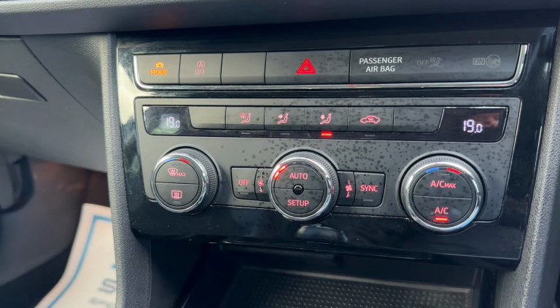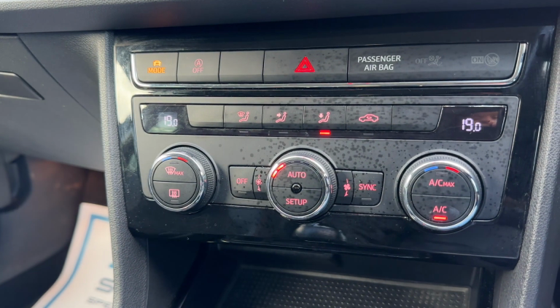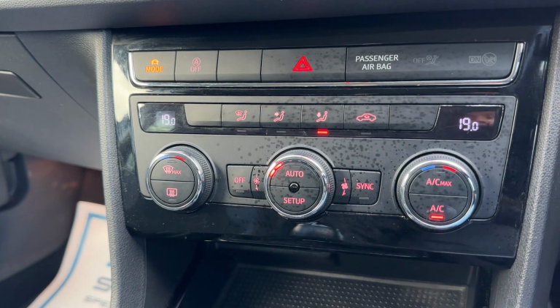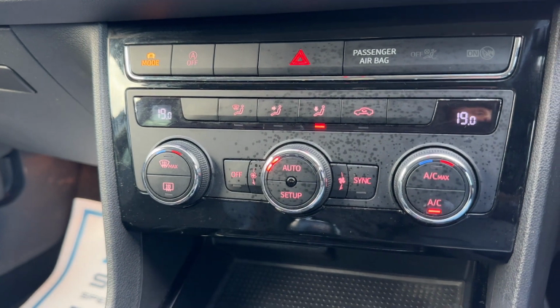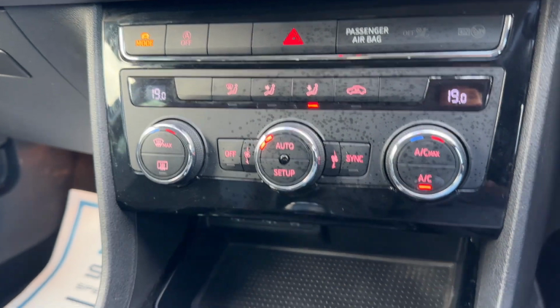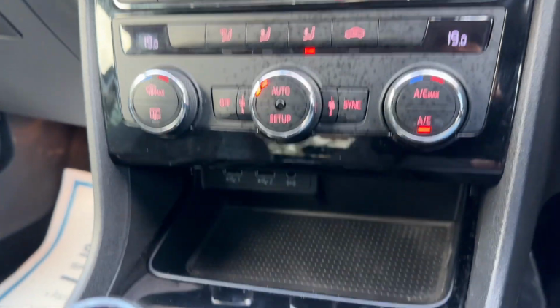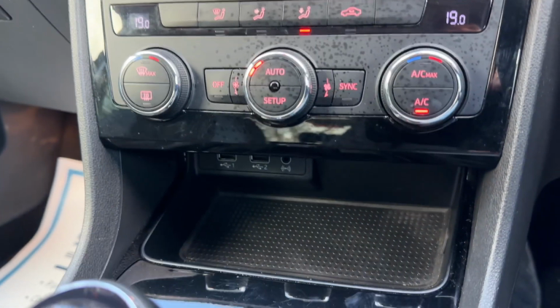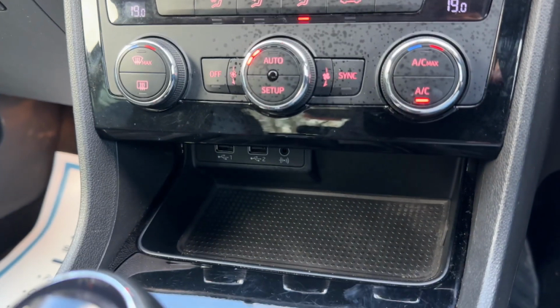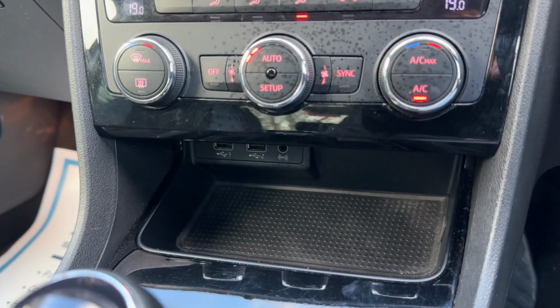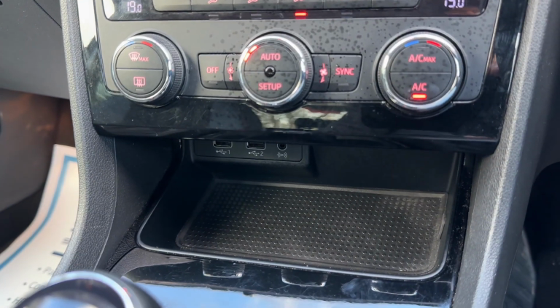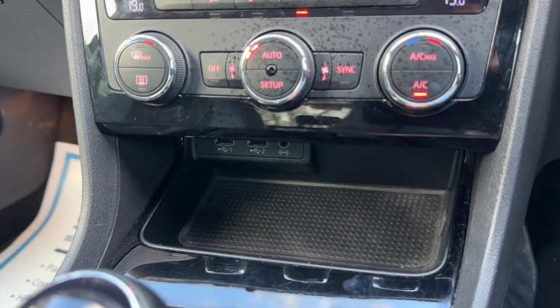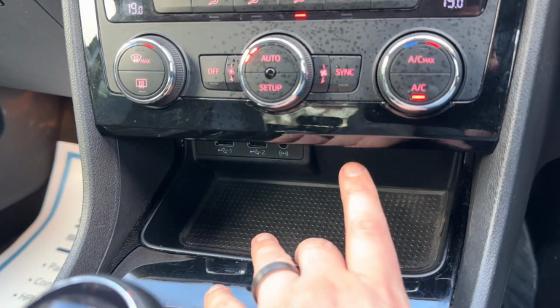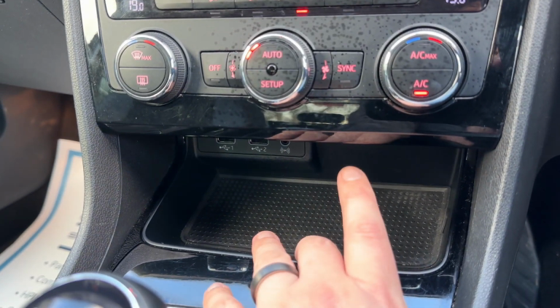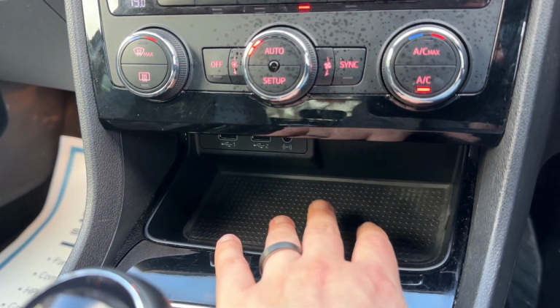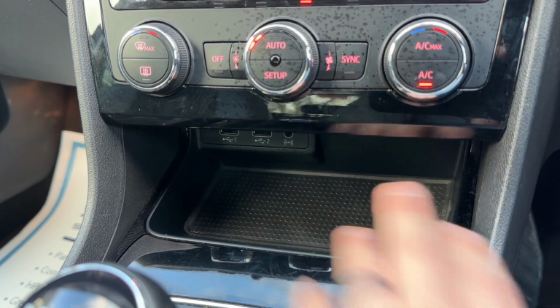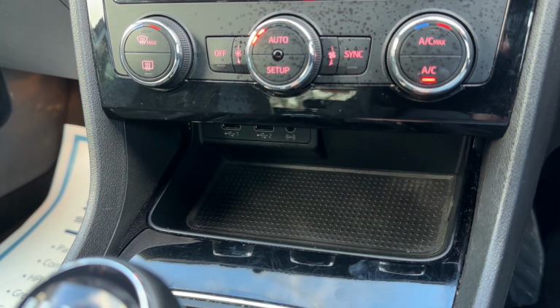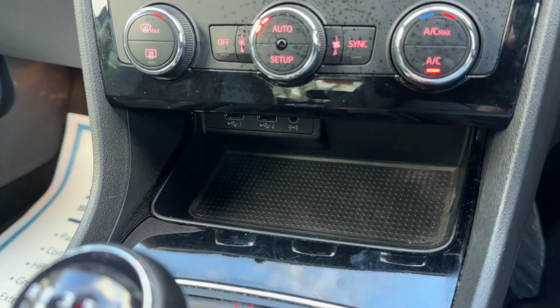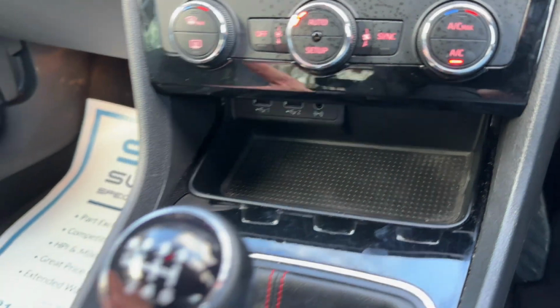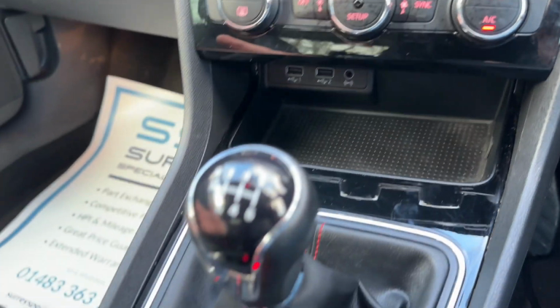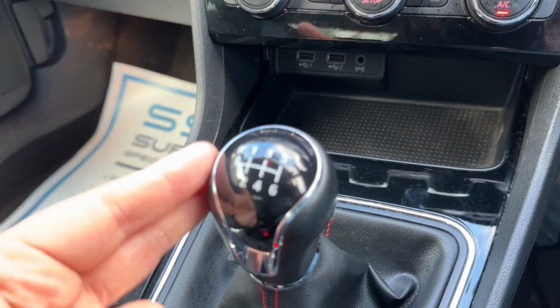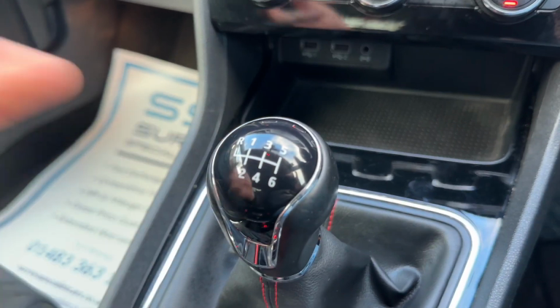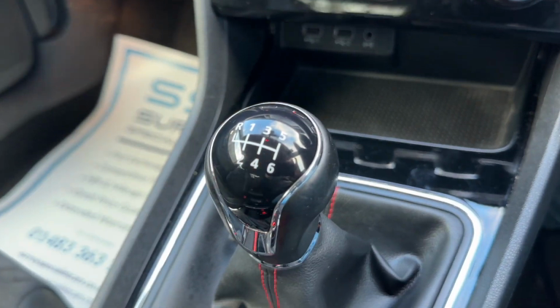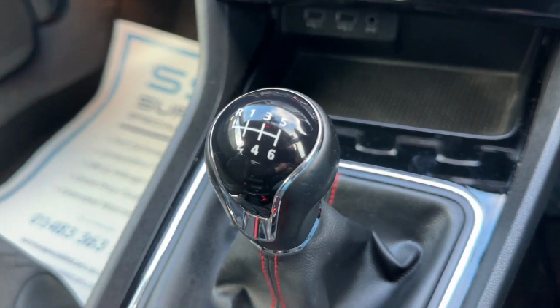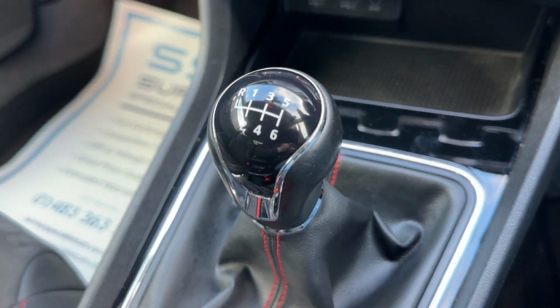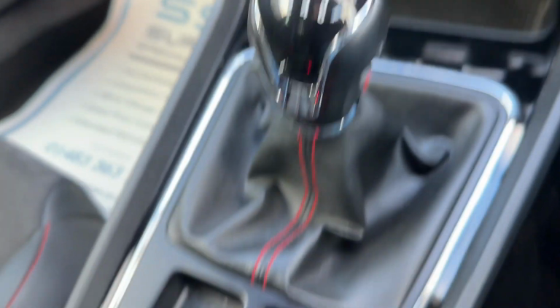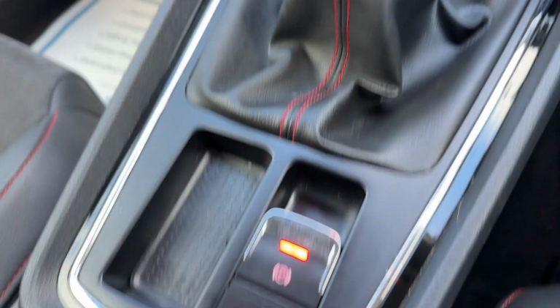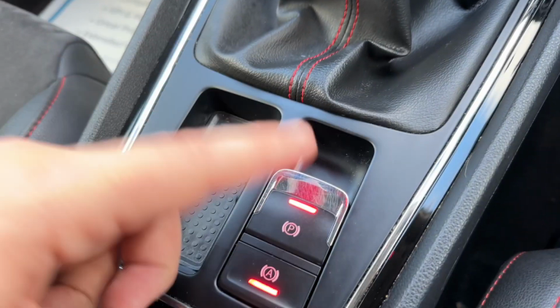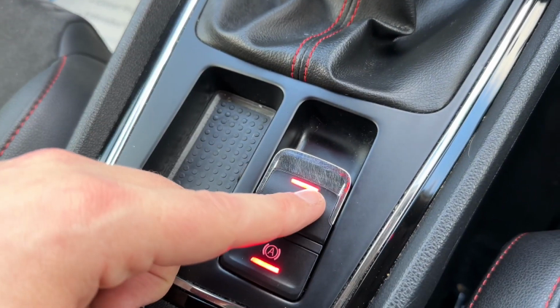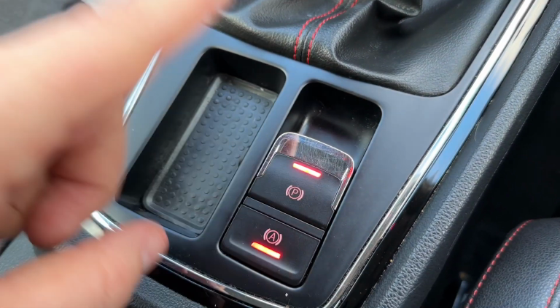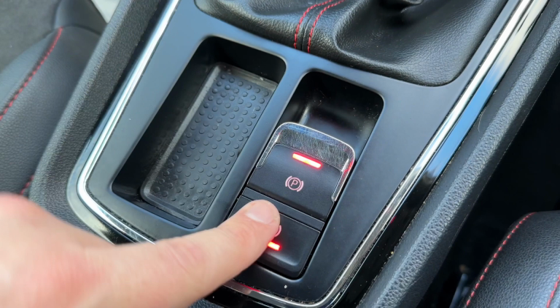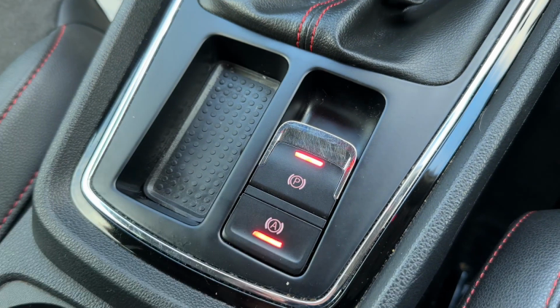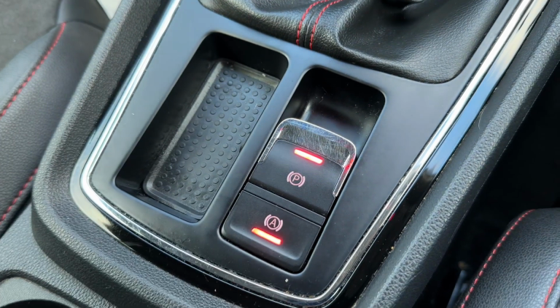Underneath that we have two USB inputs, your auxiliary input, and some storage. And then a six-speed manual gearbox along with your electronic handbrake and auto hold function.